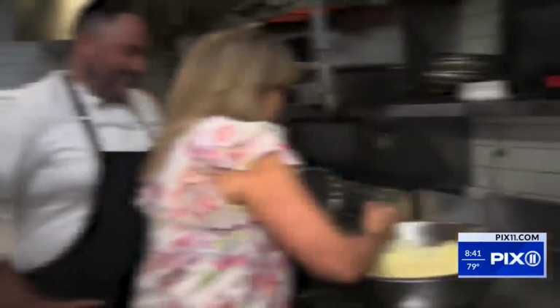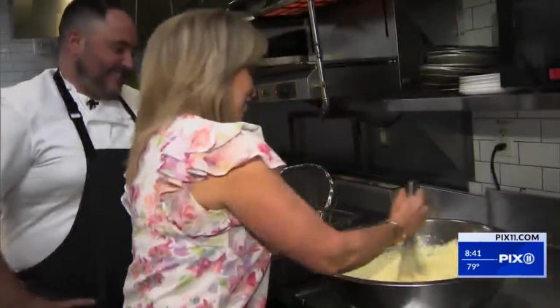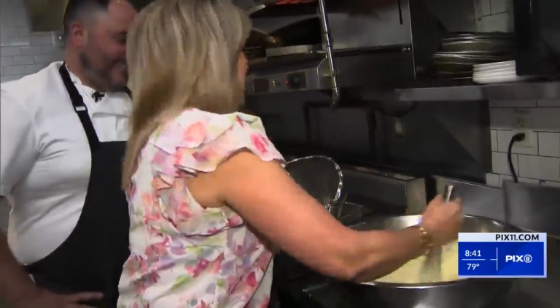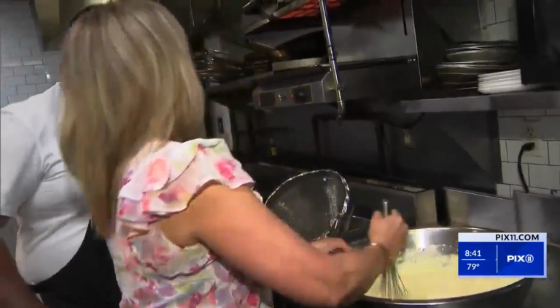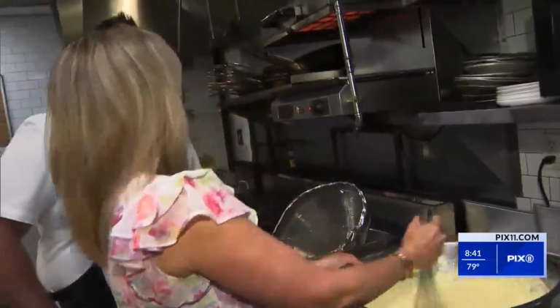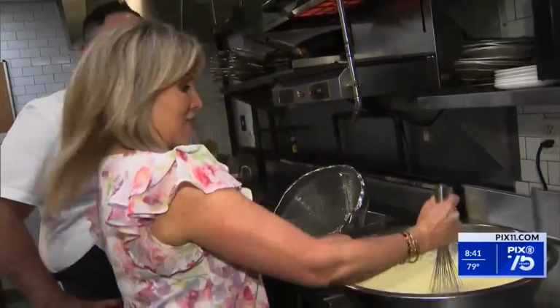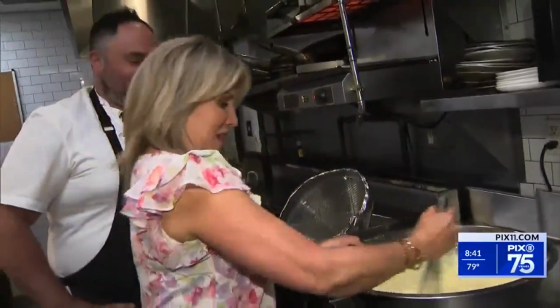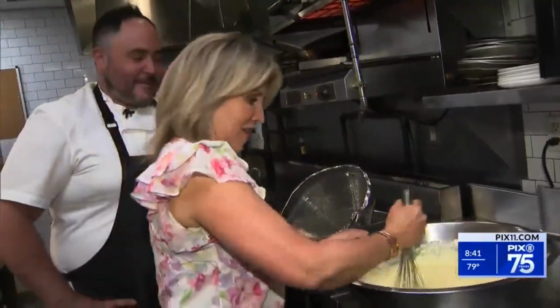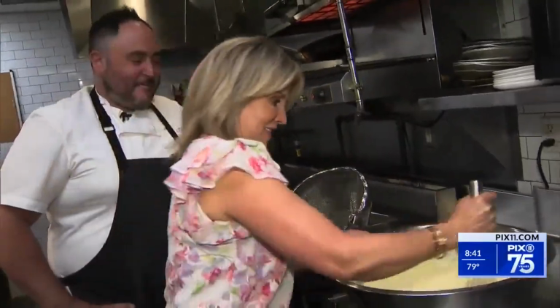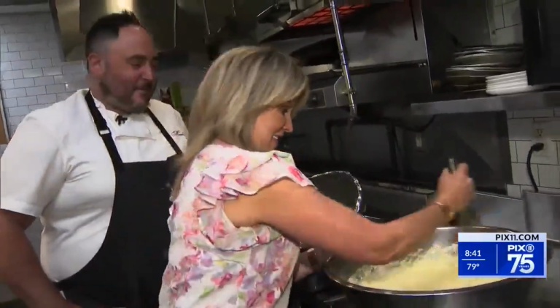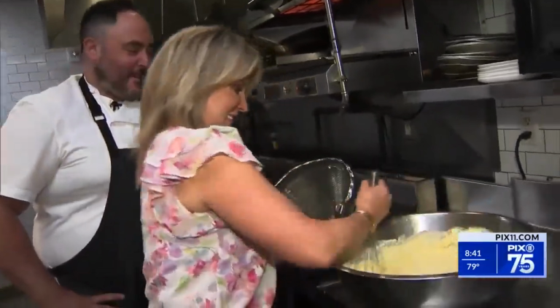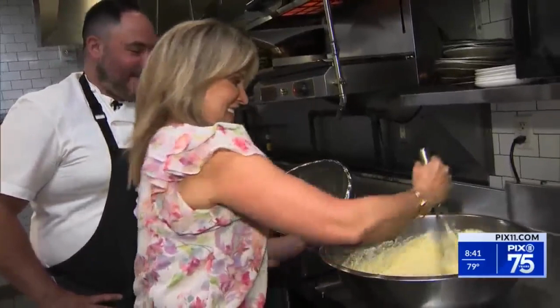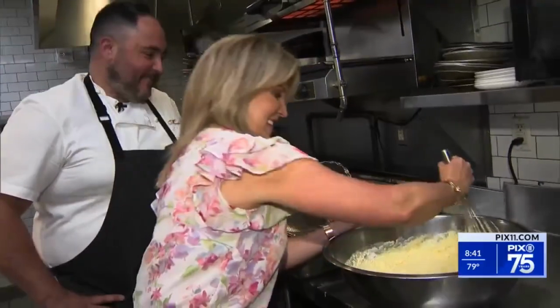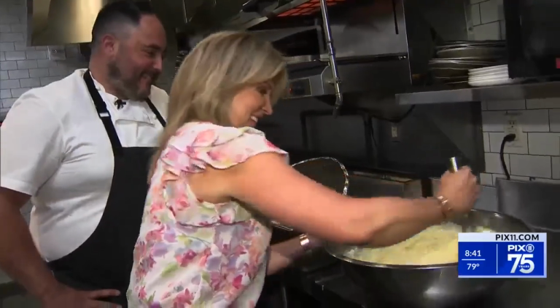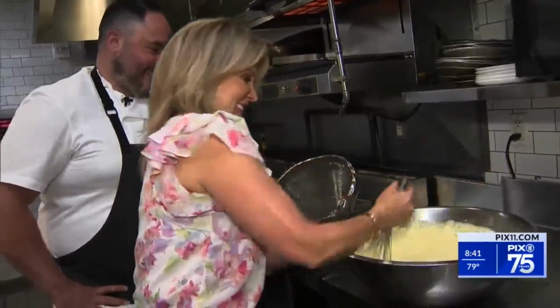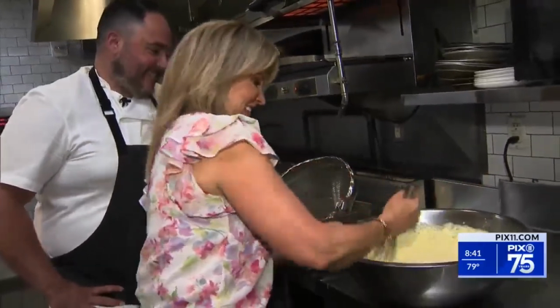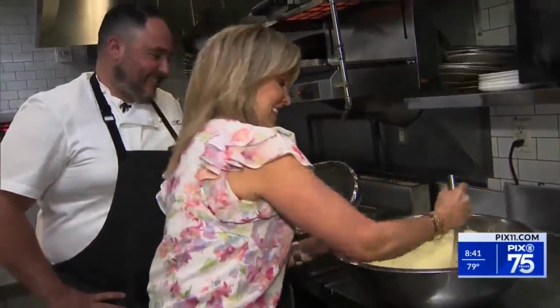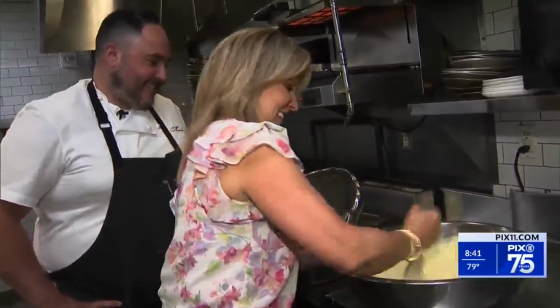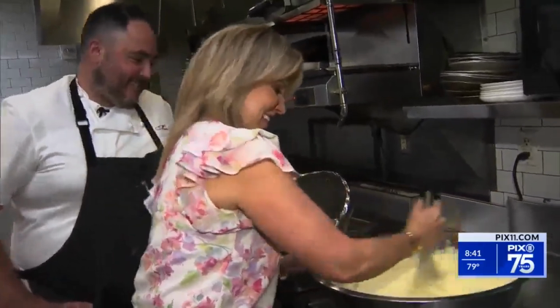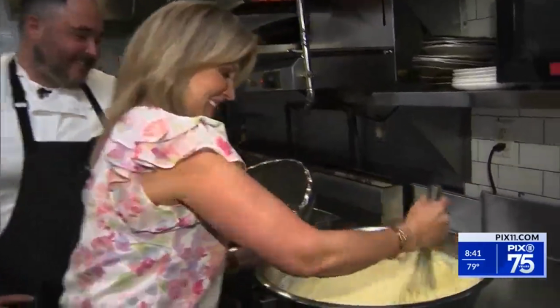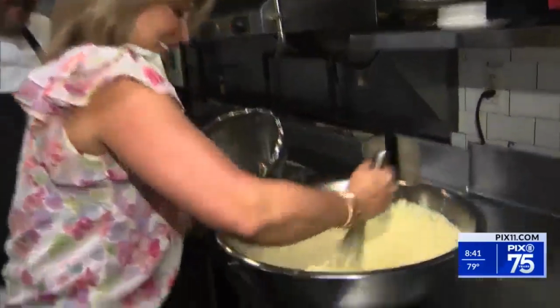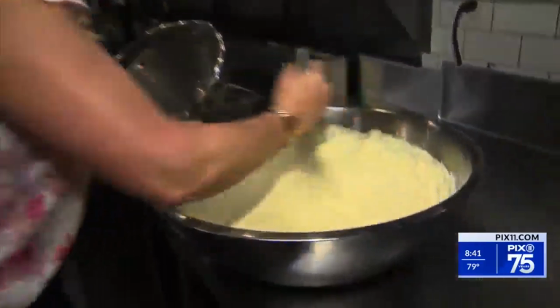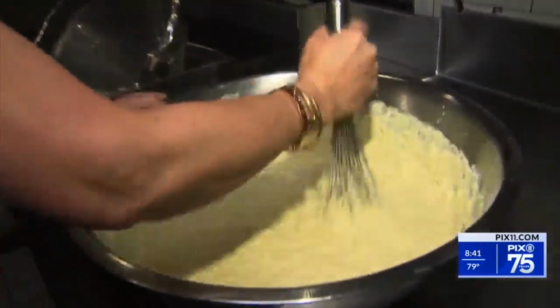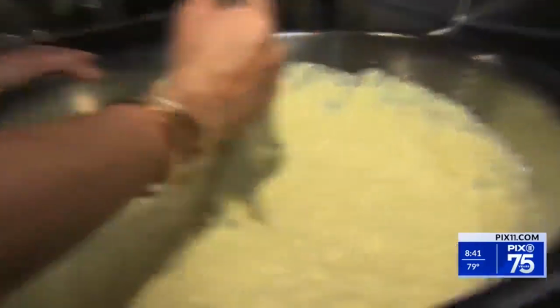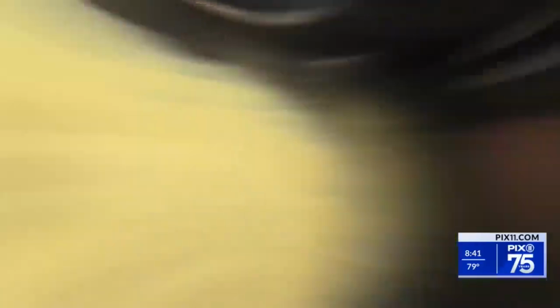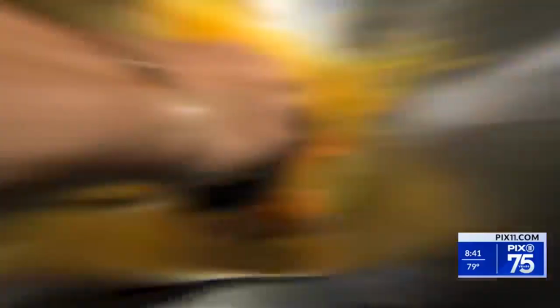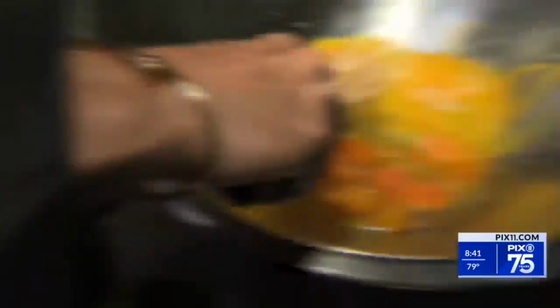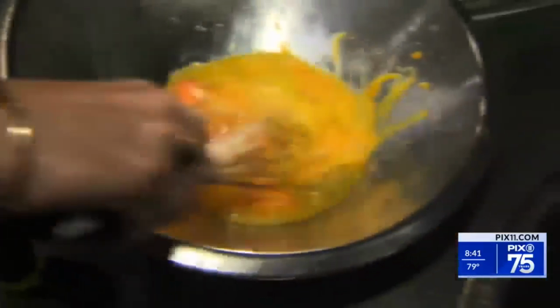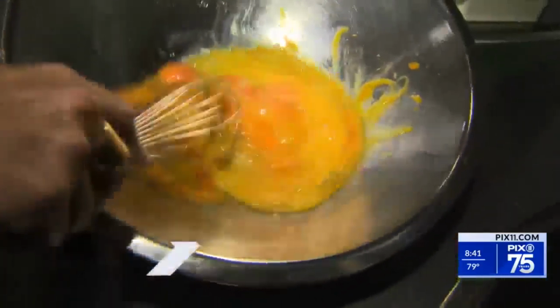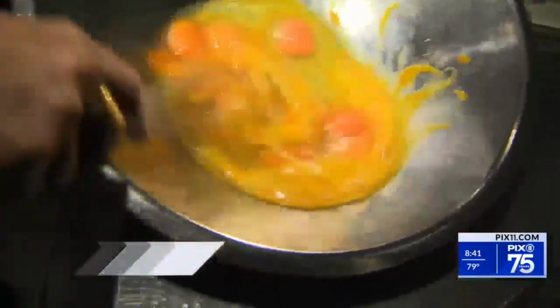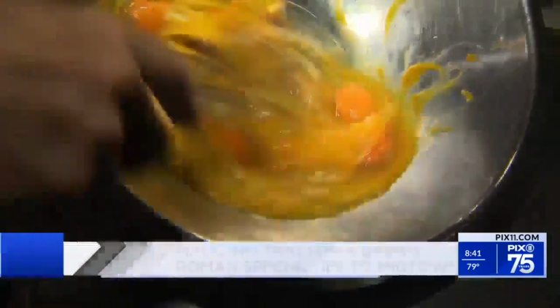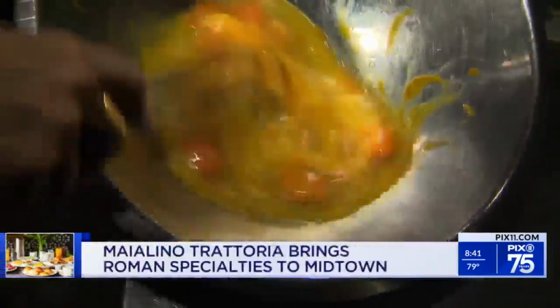I feel like I'm cooking for the army here. We got a busy brunch coming up. If you're in Joe Downey Zias' kitchen, you'll be put to work, but this is a work of love.